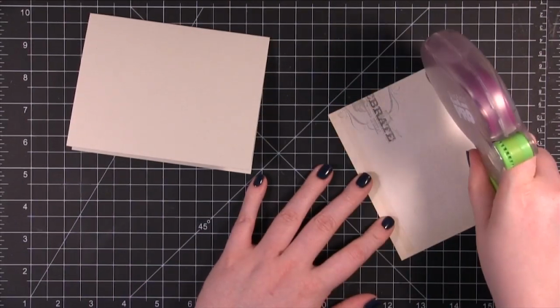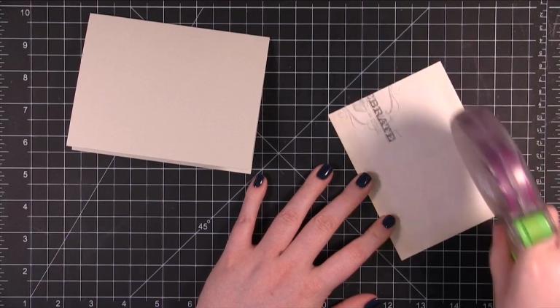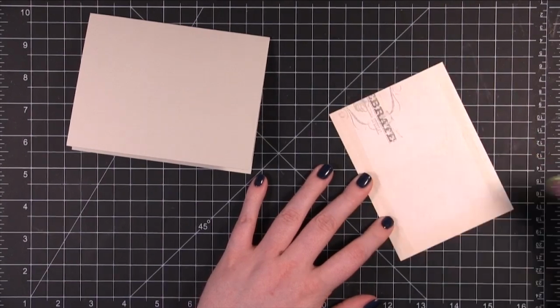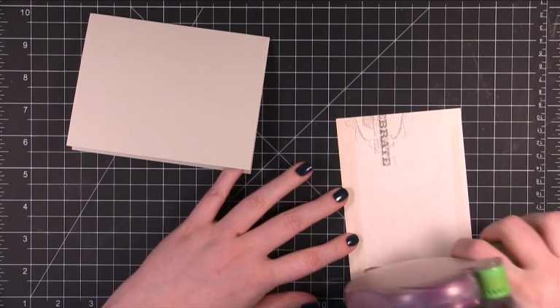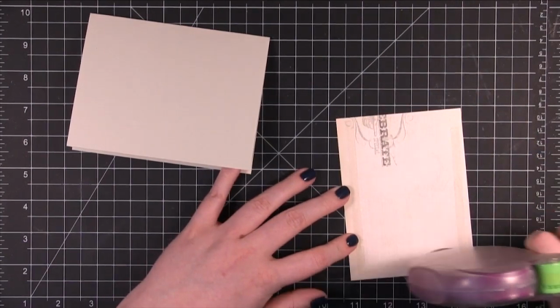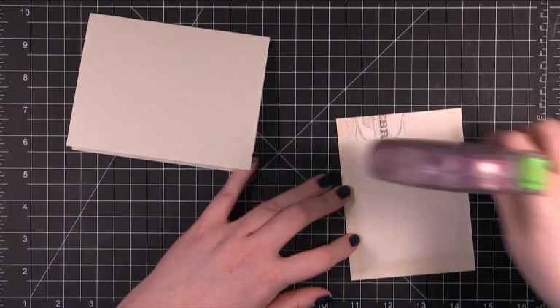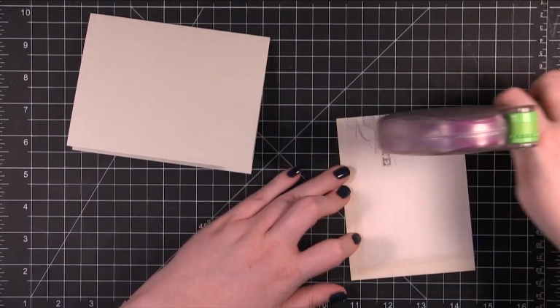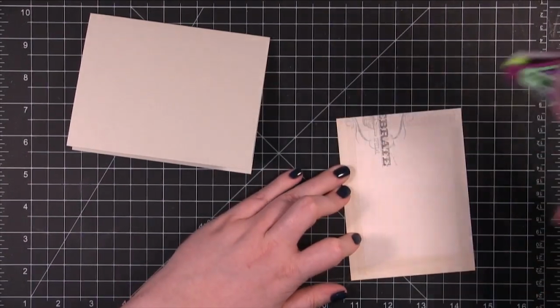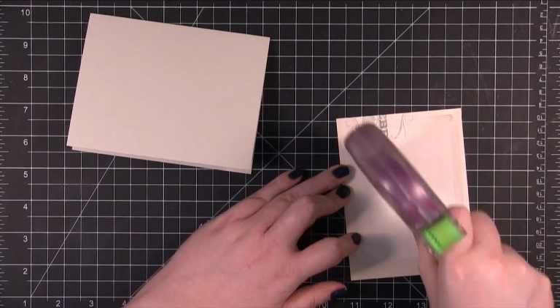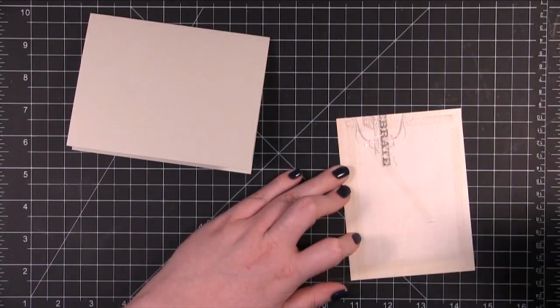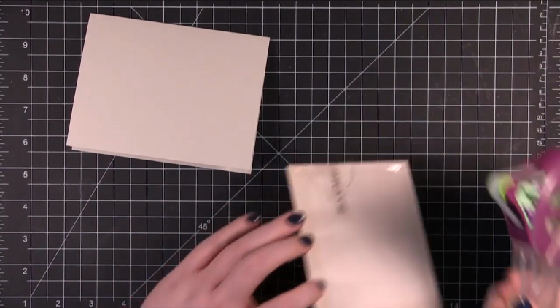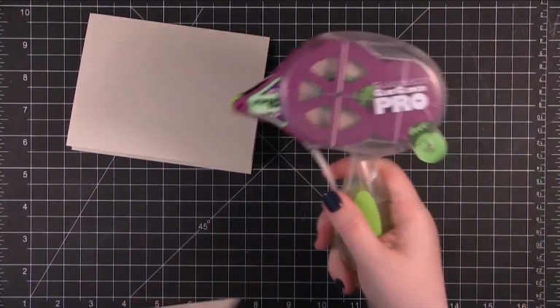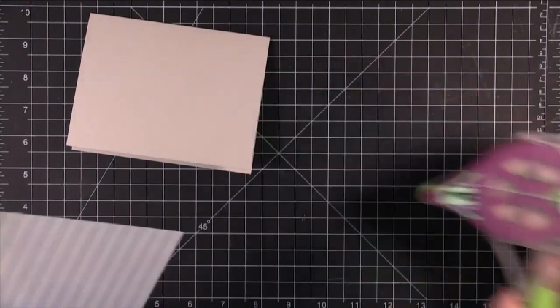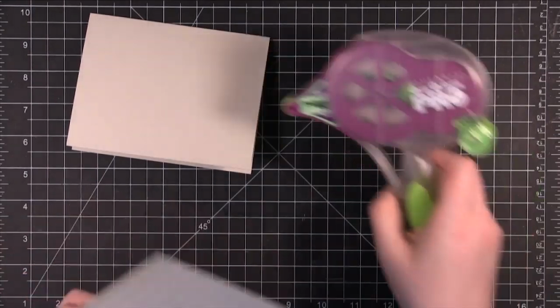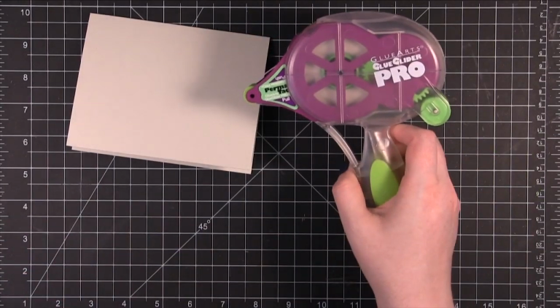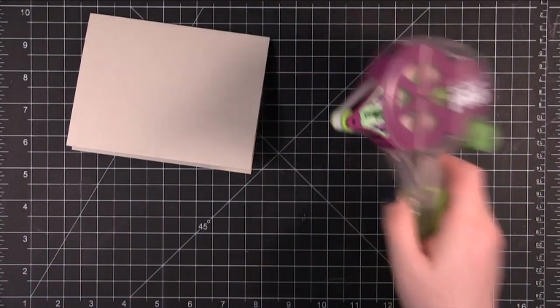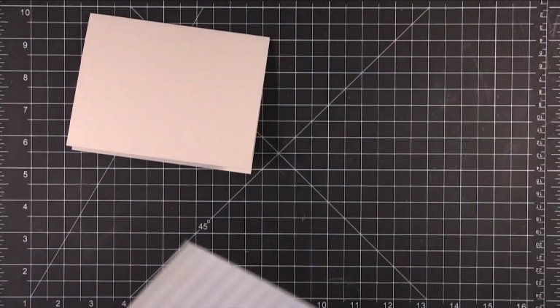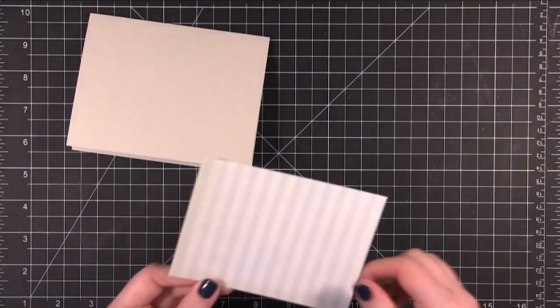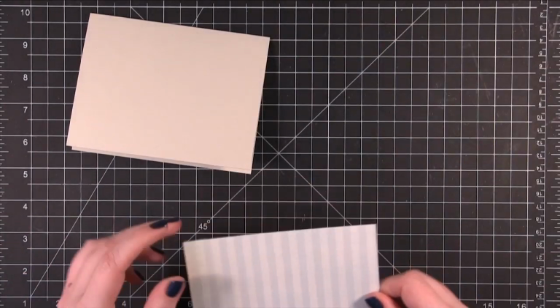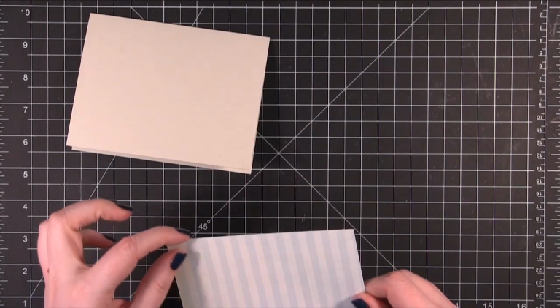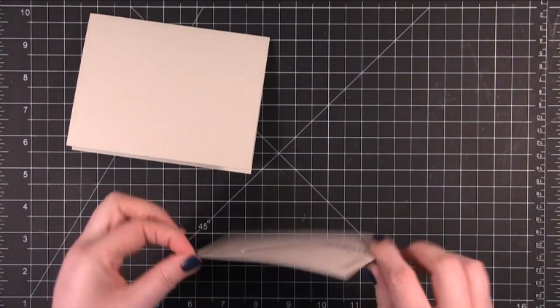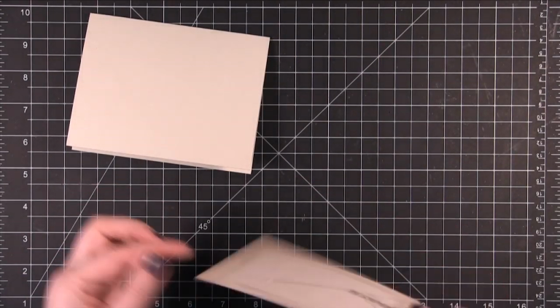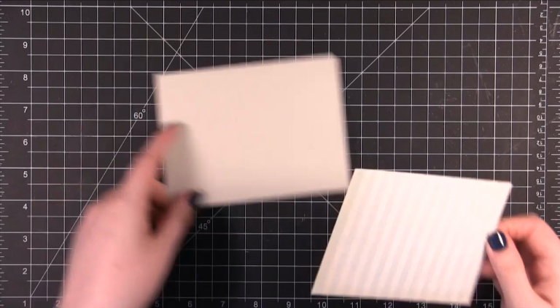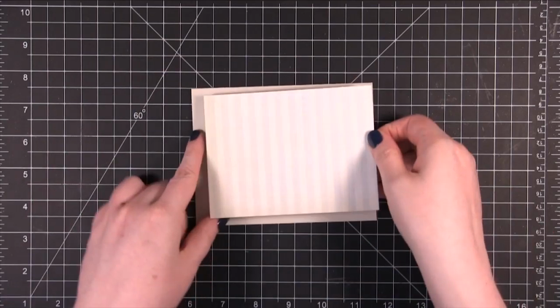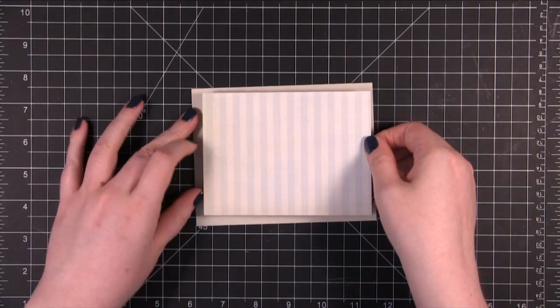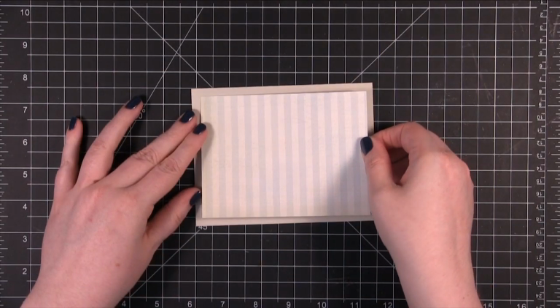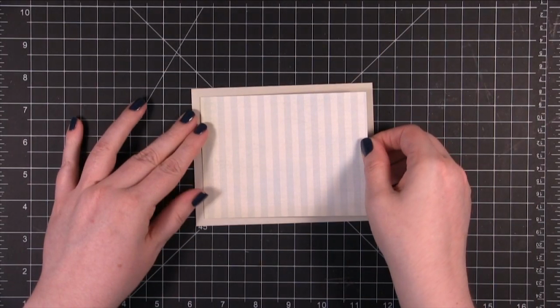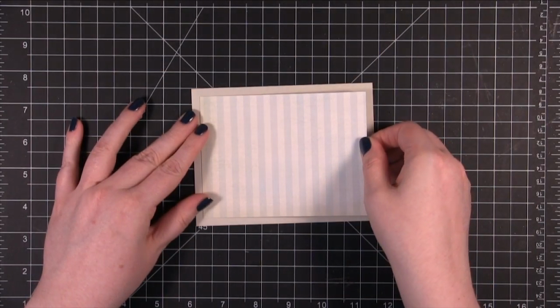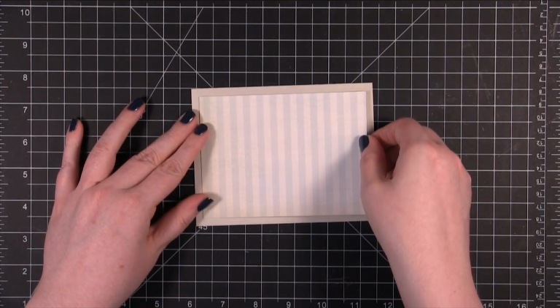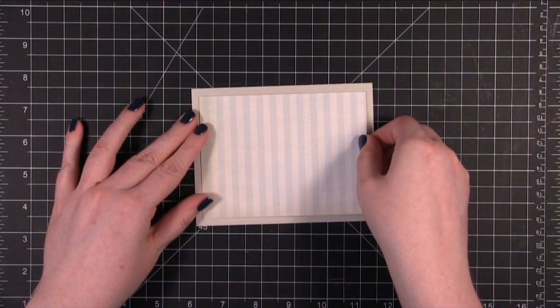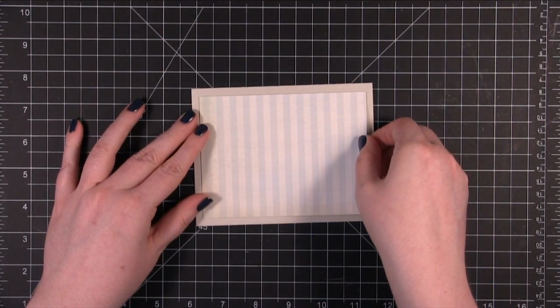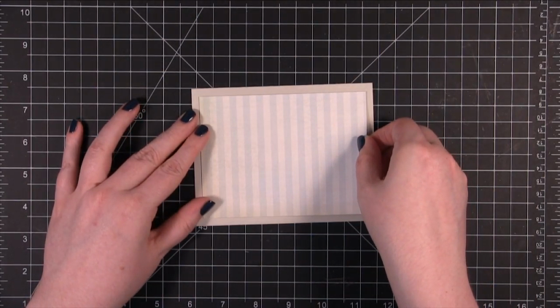I have been using the Thermoweb Sticky Dot Runner for a while, but now I'm back to the Glue Glider Pro. I think this is the winner out of the few adhesives that I've tried recently. So I'm just adhering this onto the center of the card.